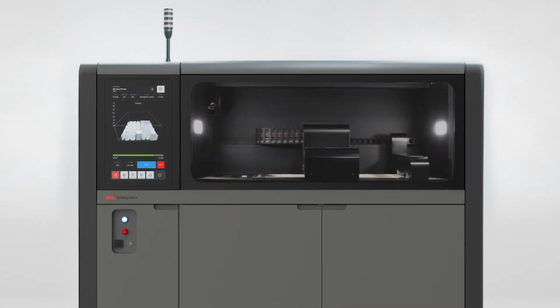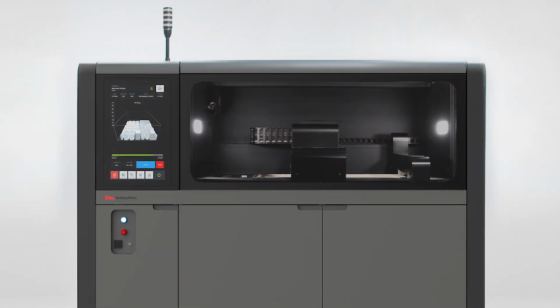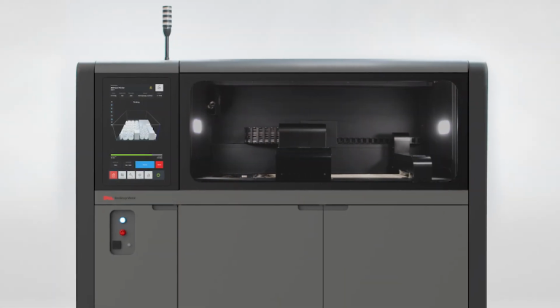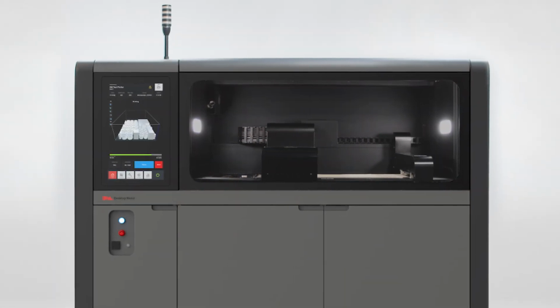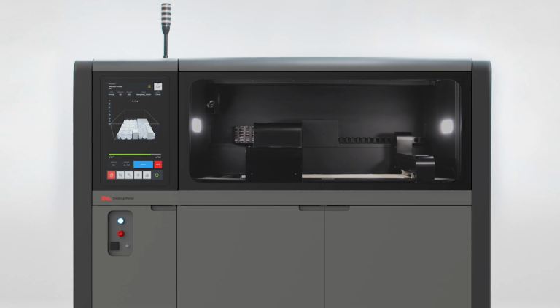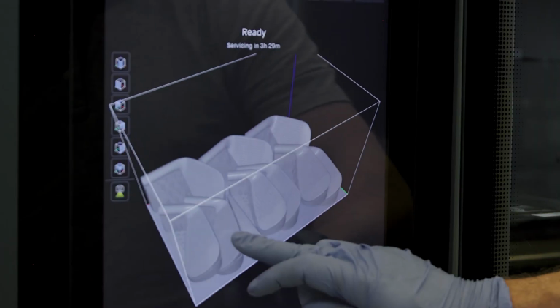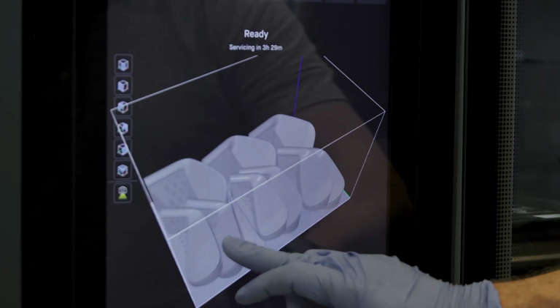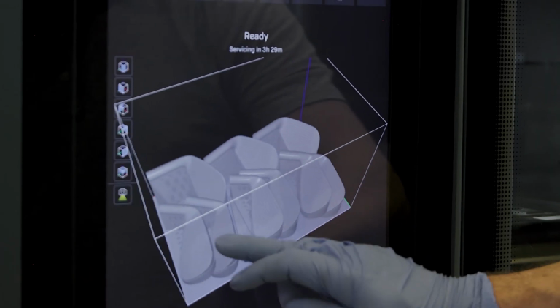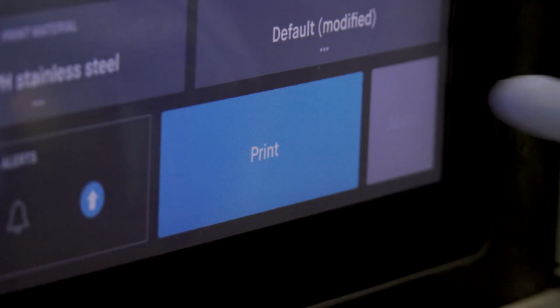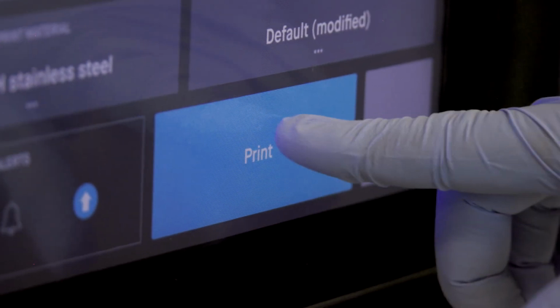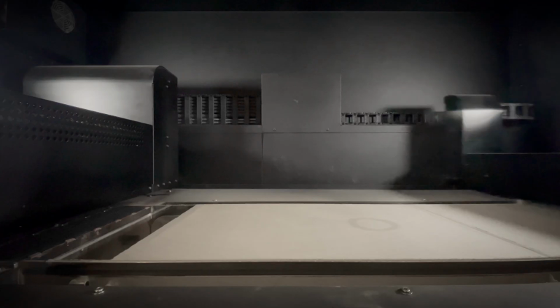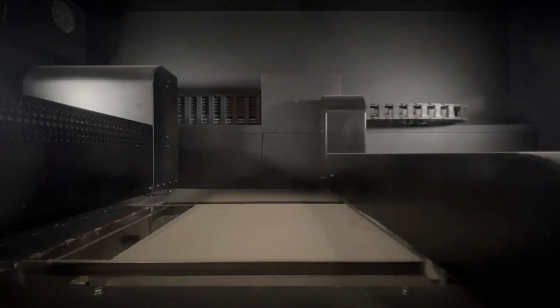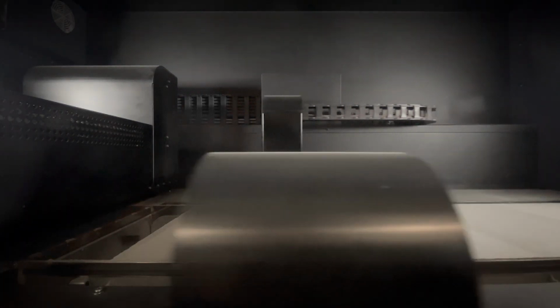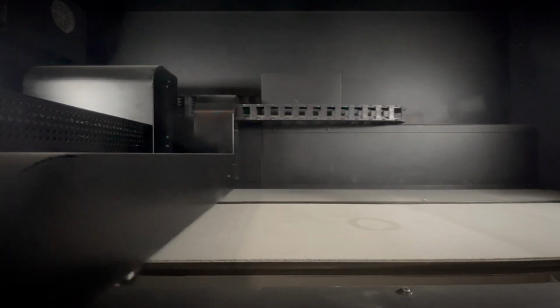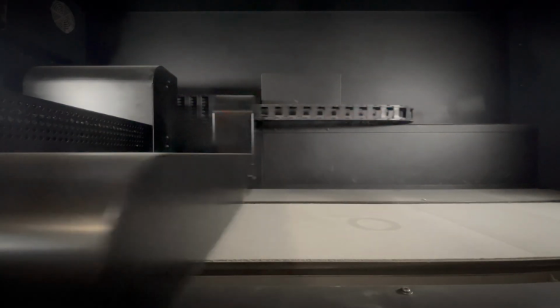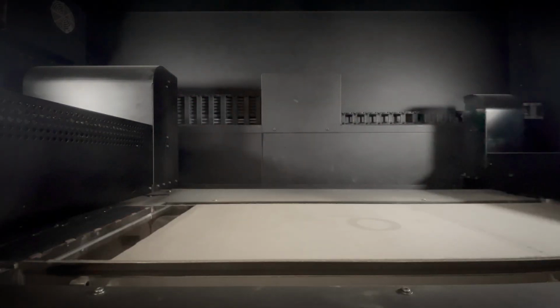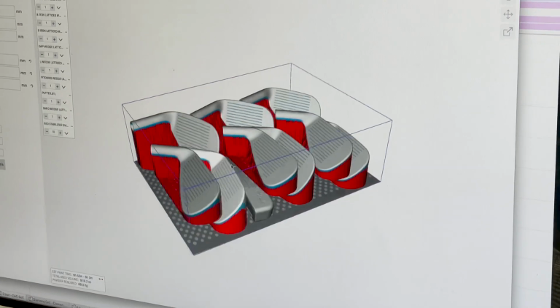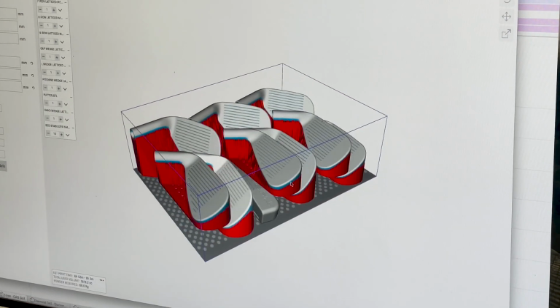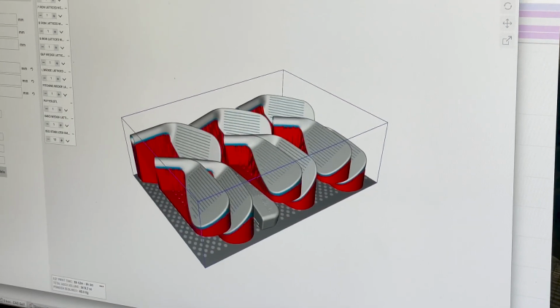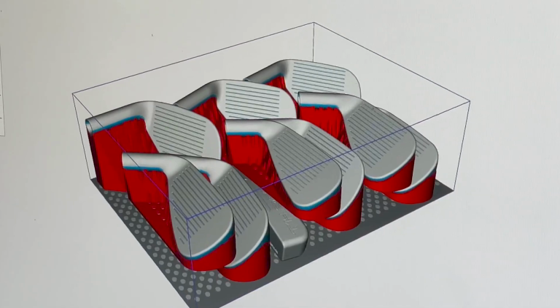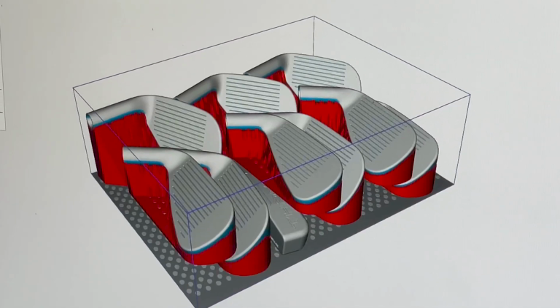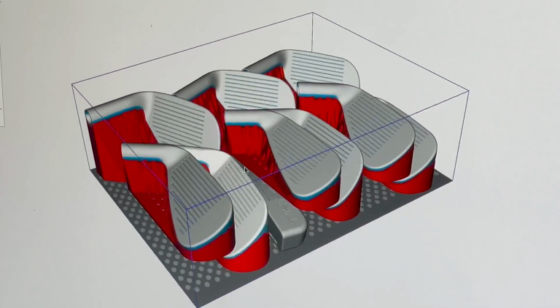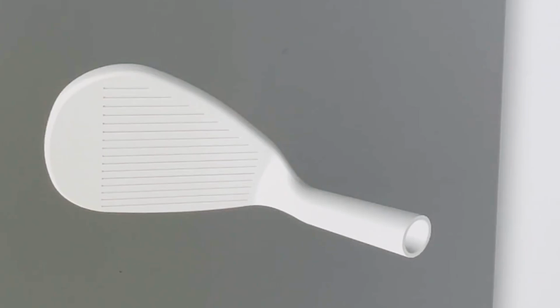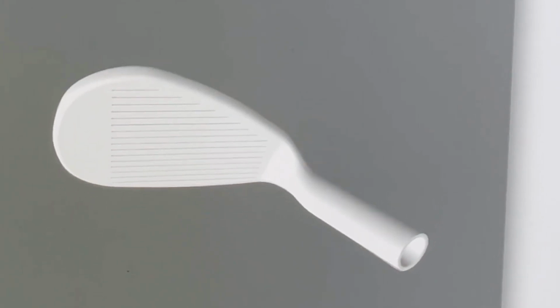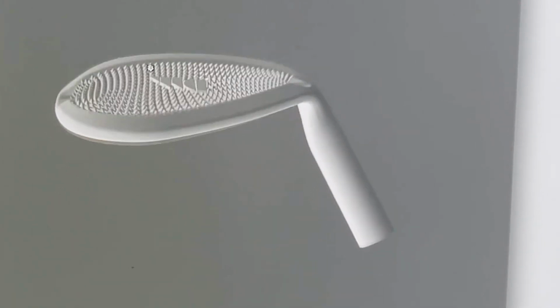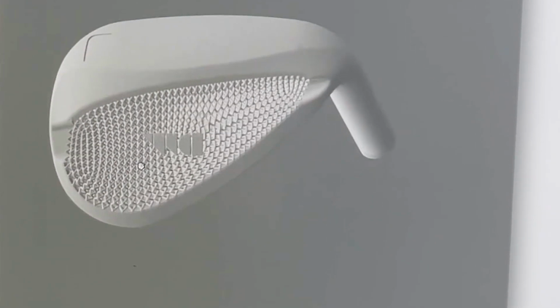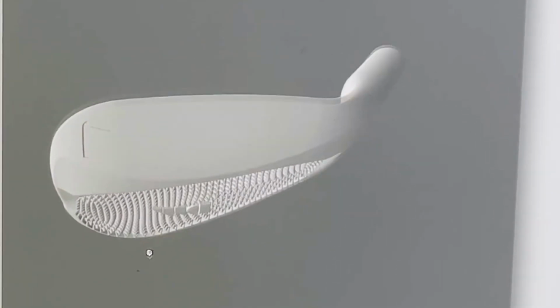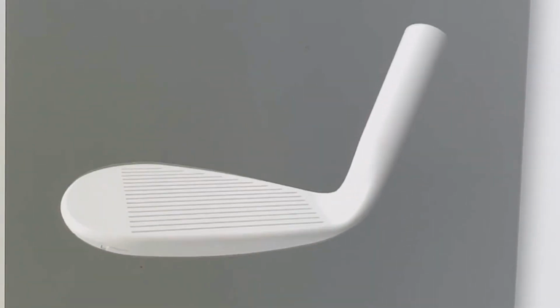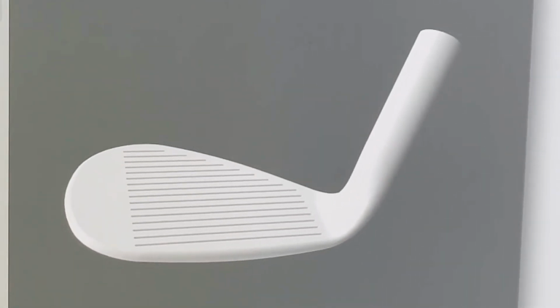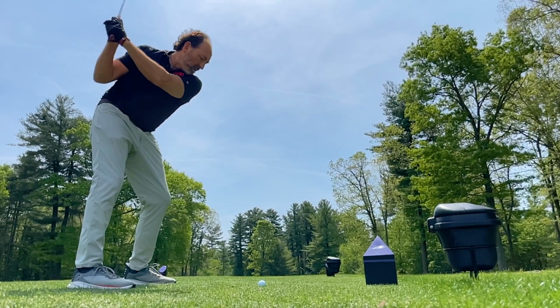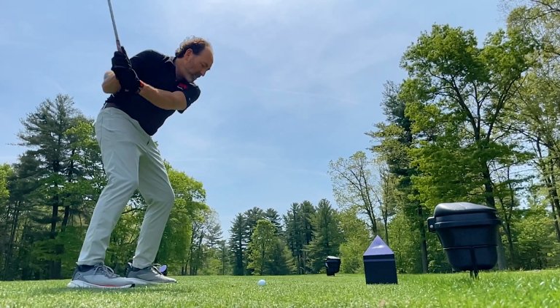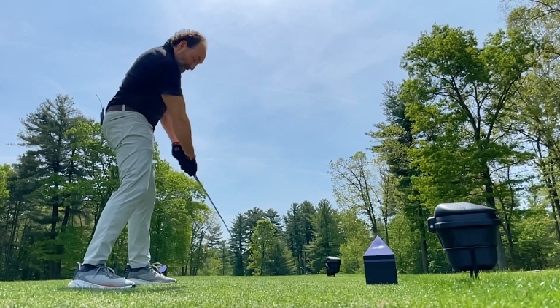Desktop Metal's Shop System printed multiple forms of this club in one day and was able to produce tens of iterations in a week, allowing club designers to fine-tune their design for what the player needs.